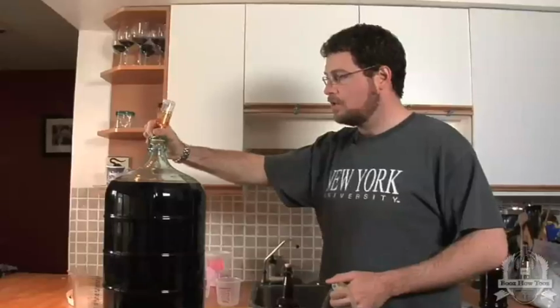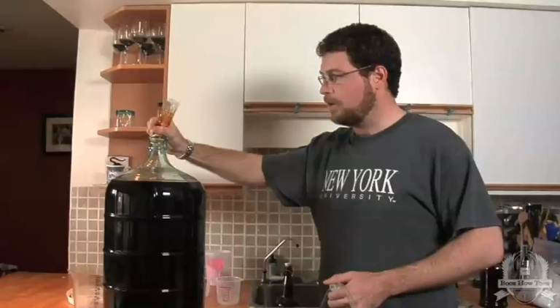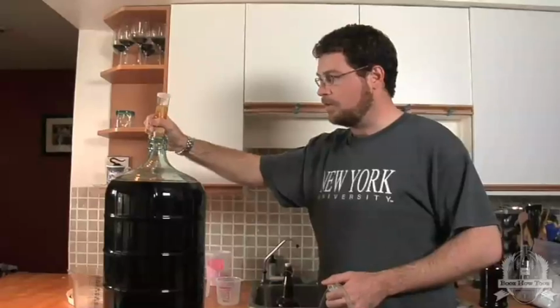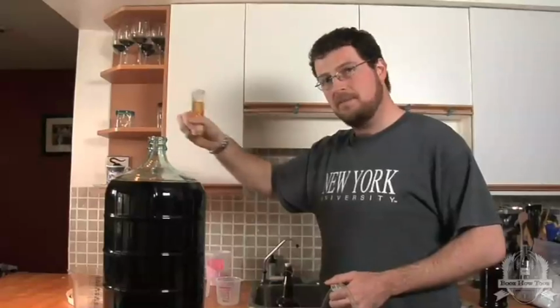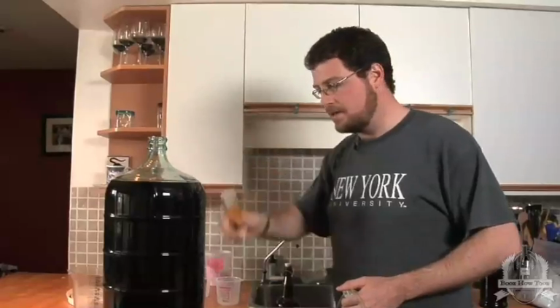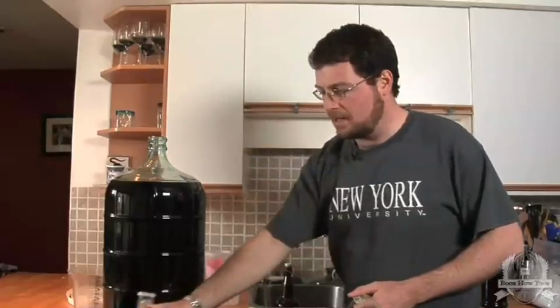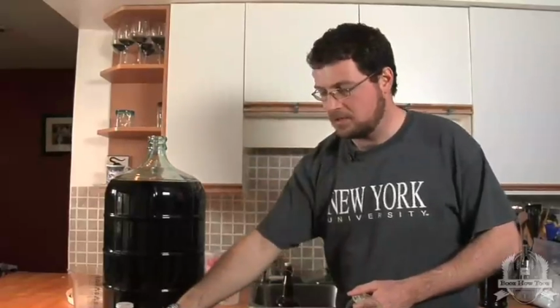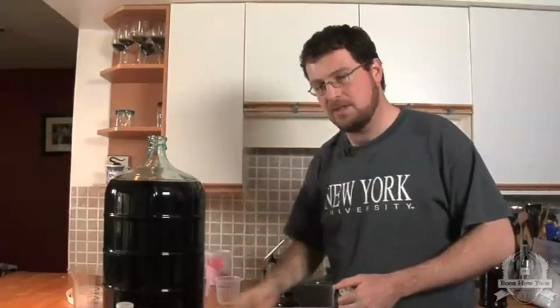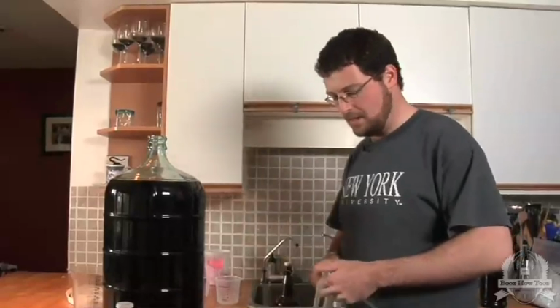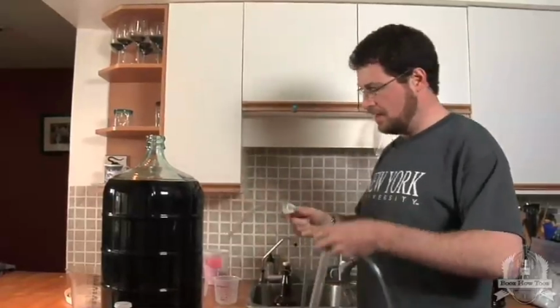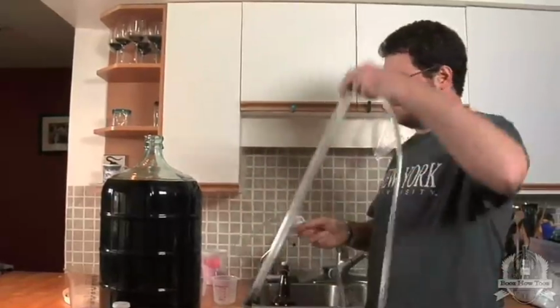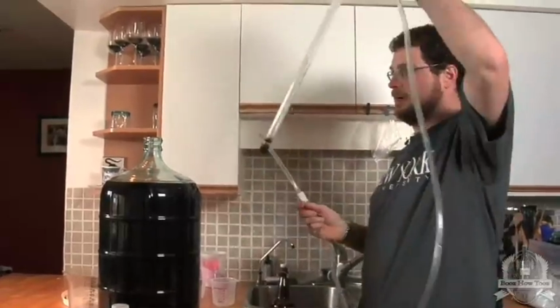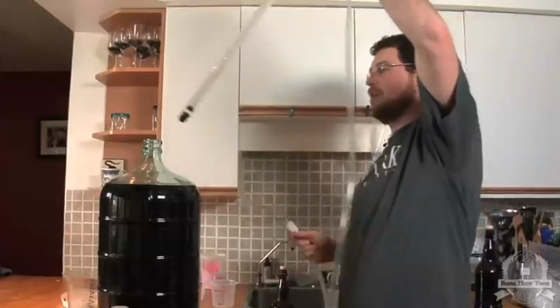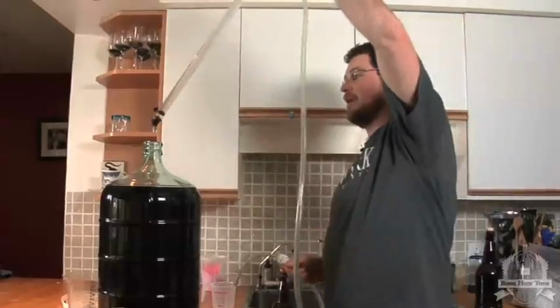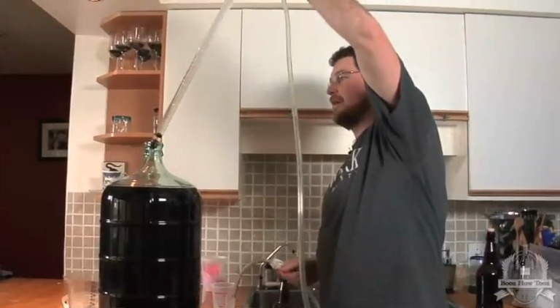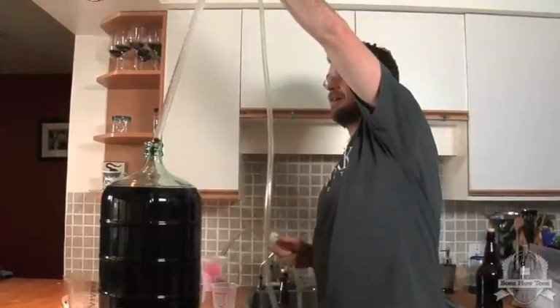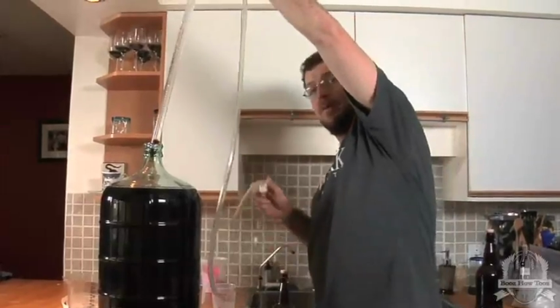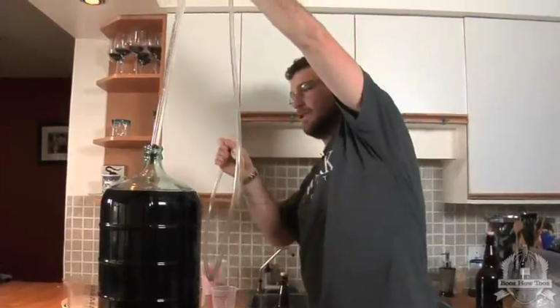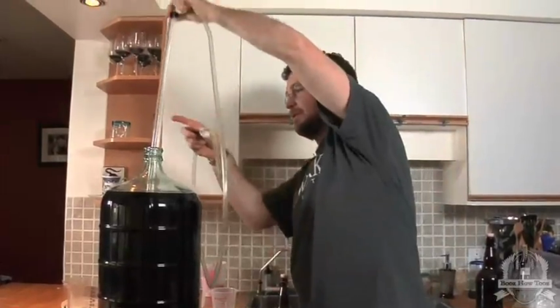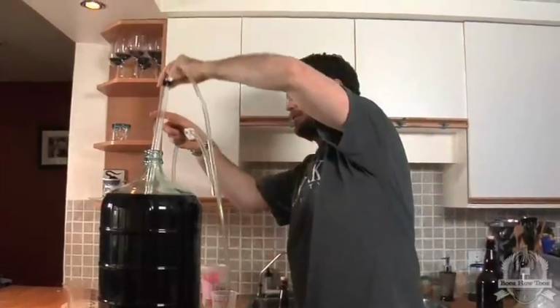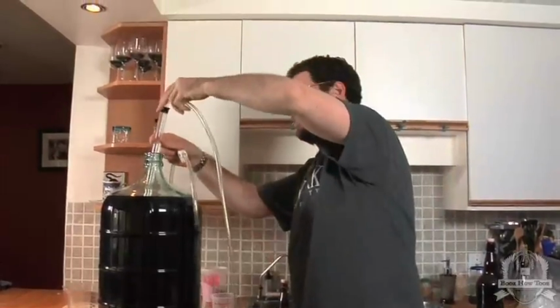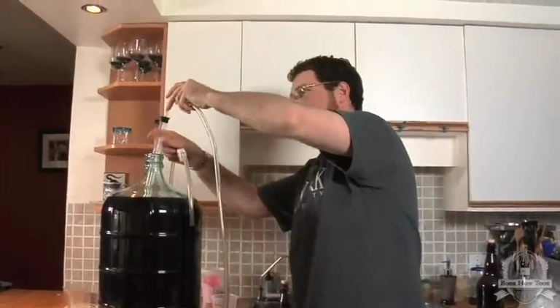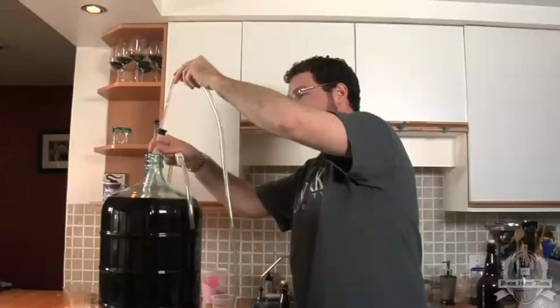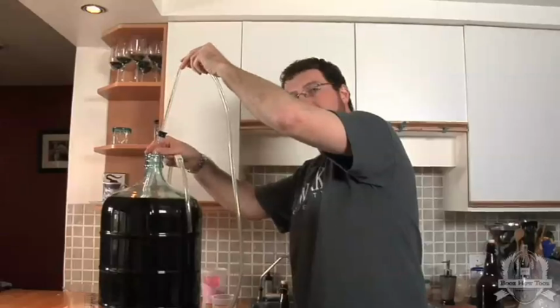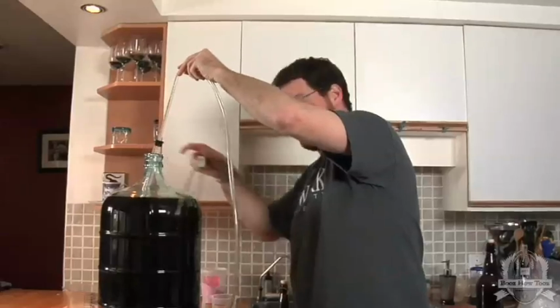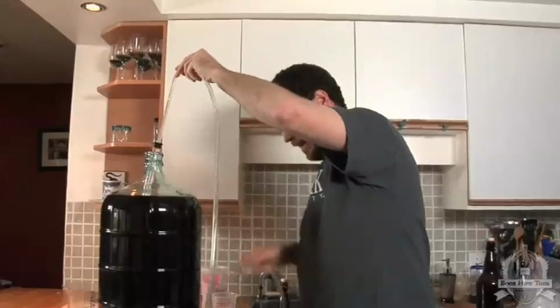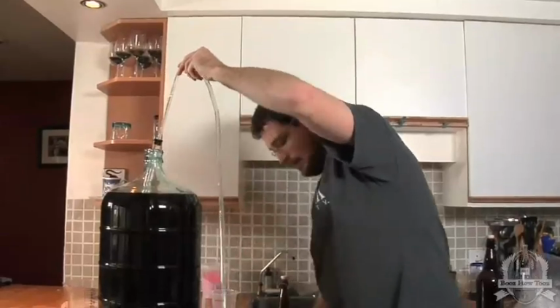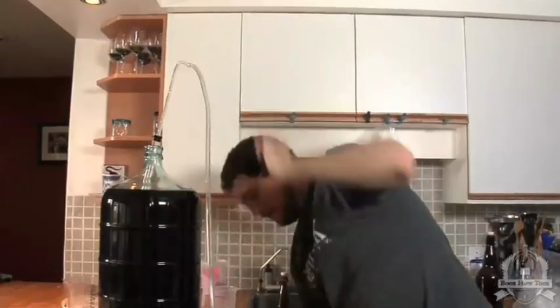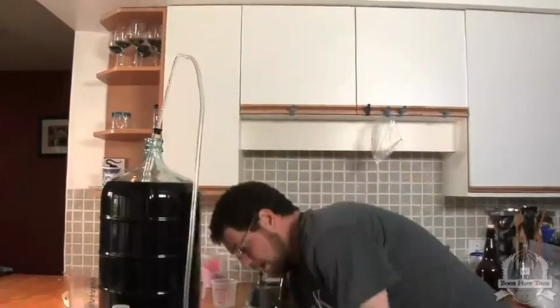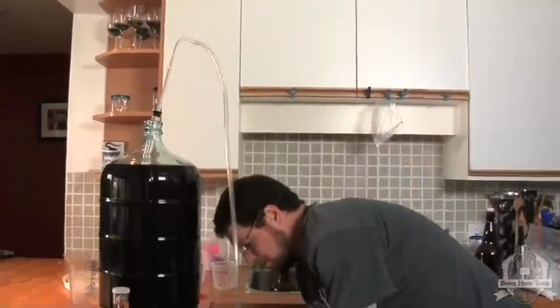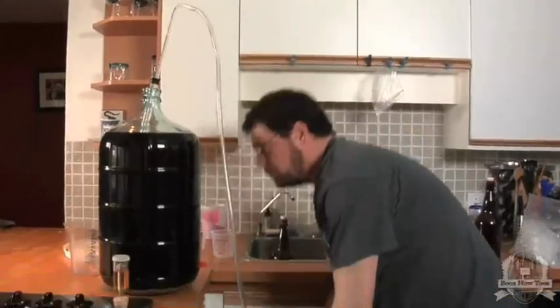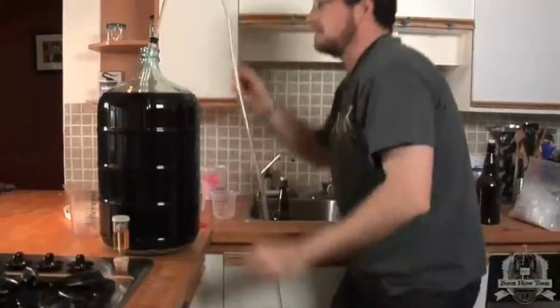For bottling we need to mix dextrose into the beer so that we get some carbonation within the bottles. It's kind of like a last kick effort at the fermentation process.